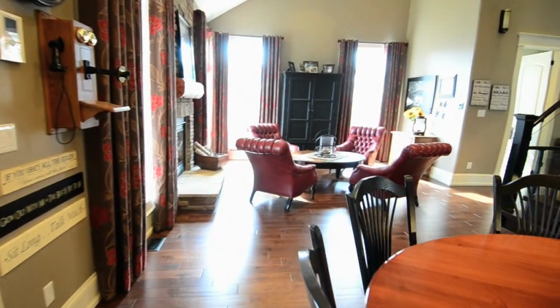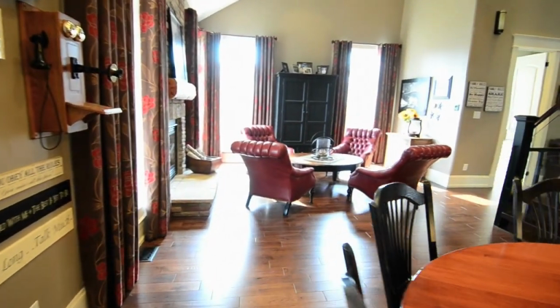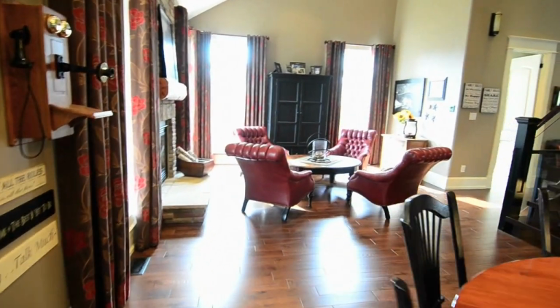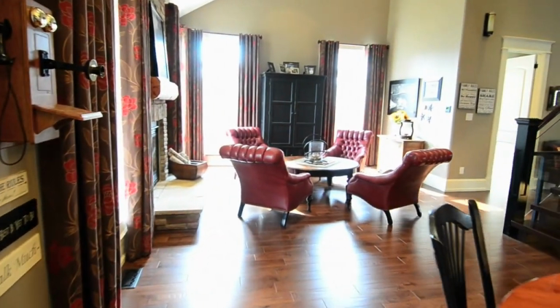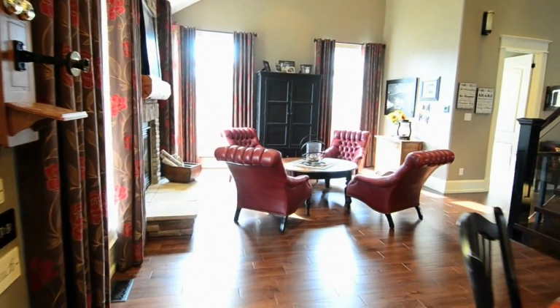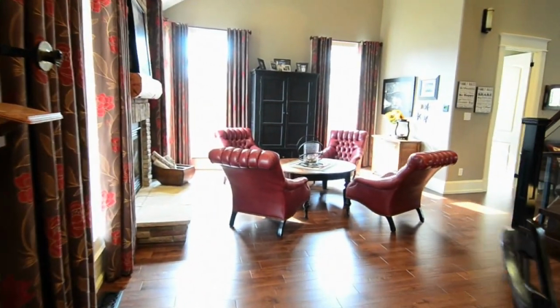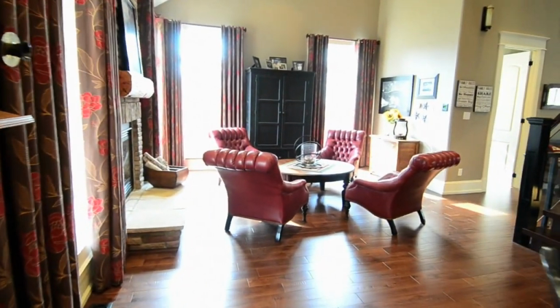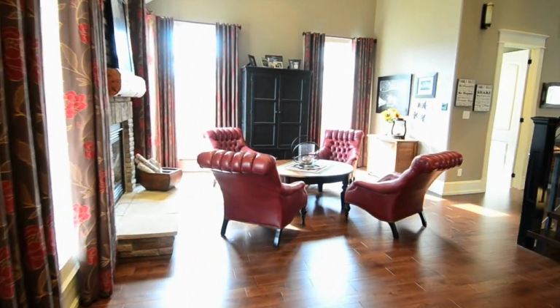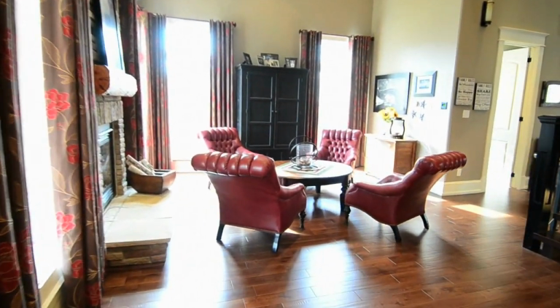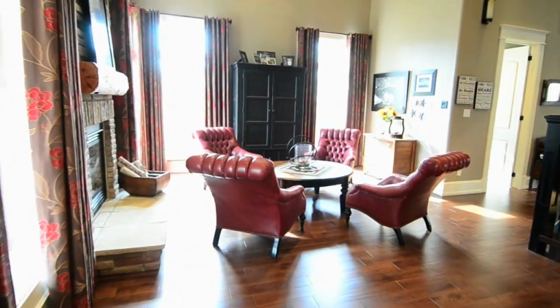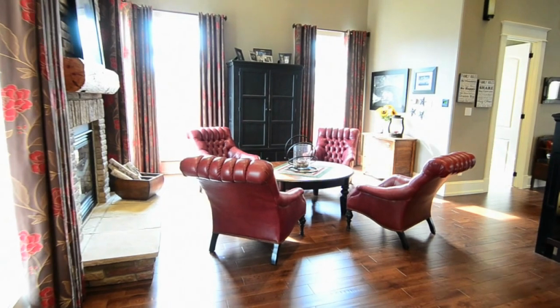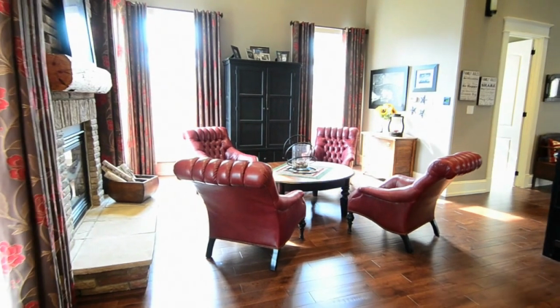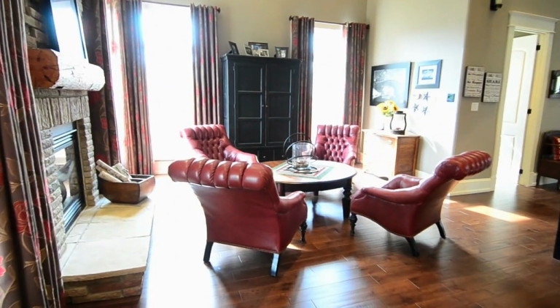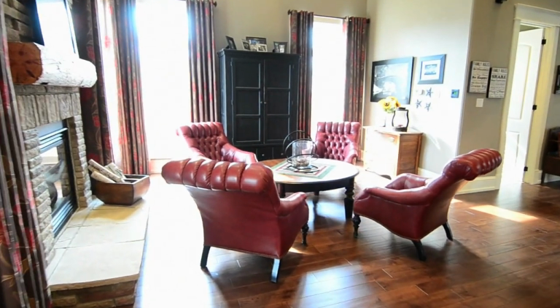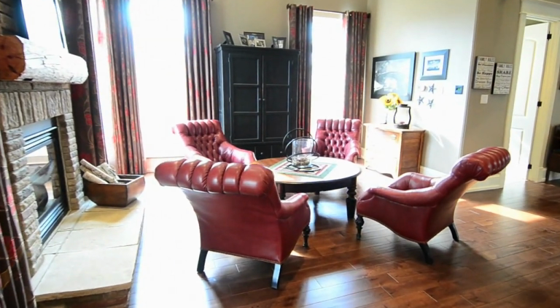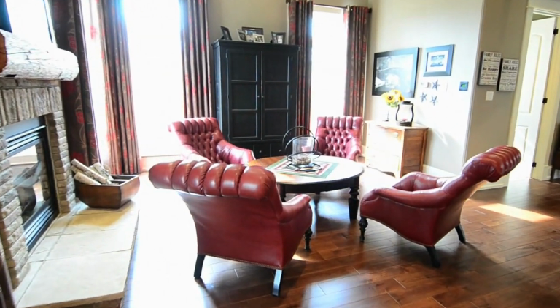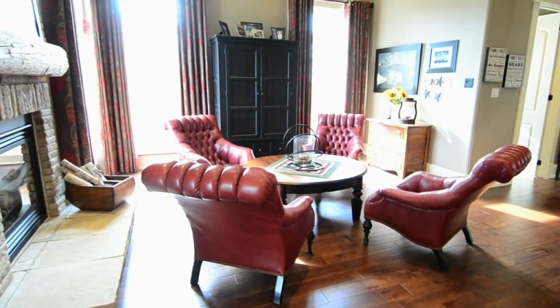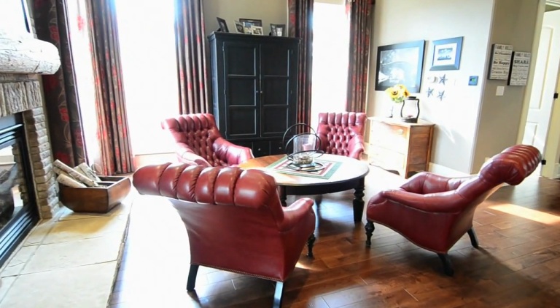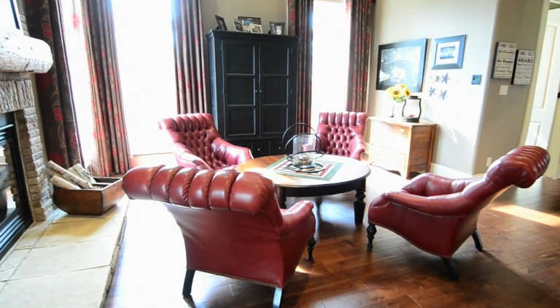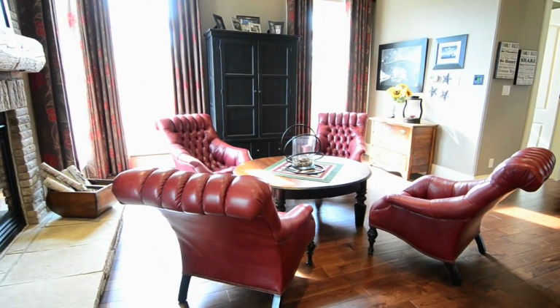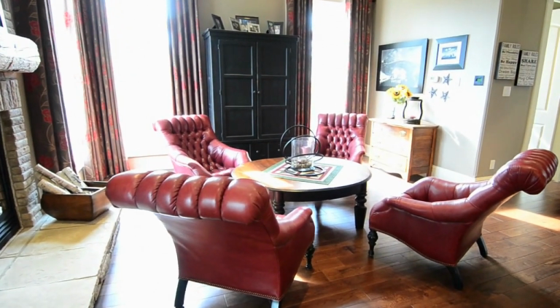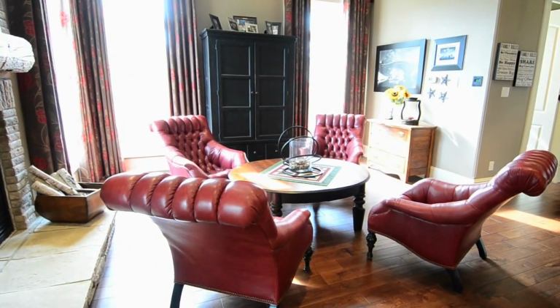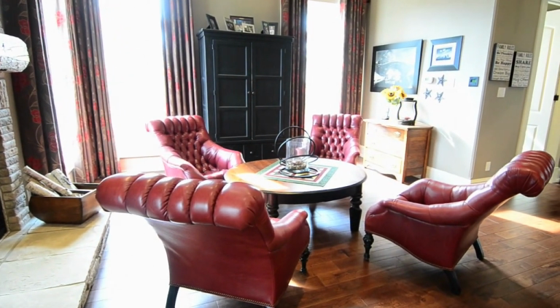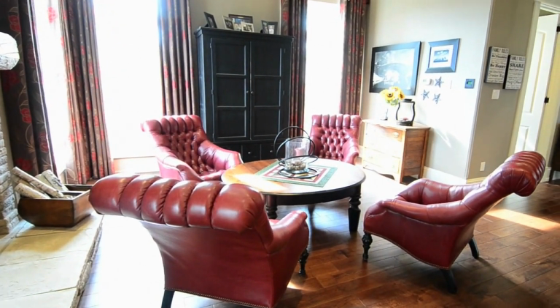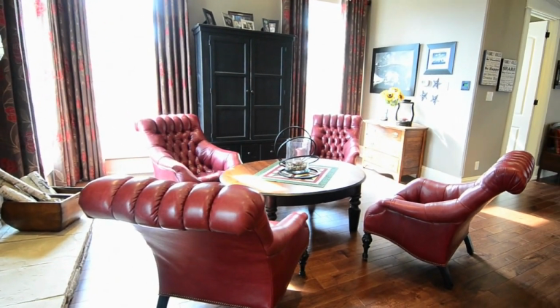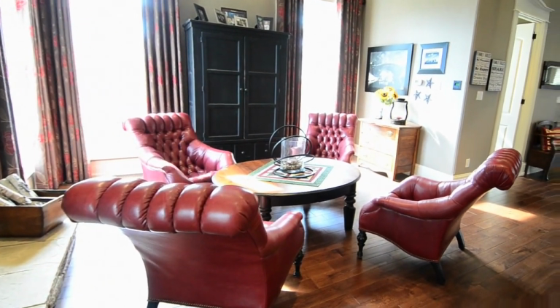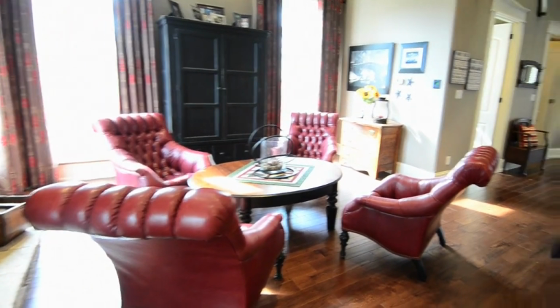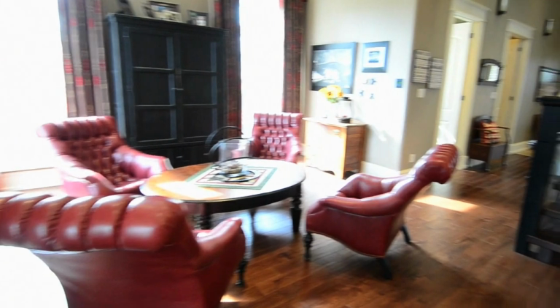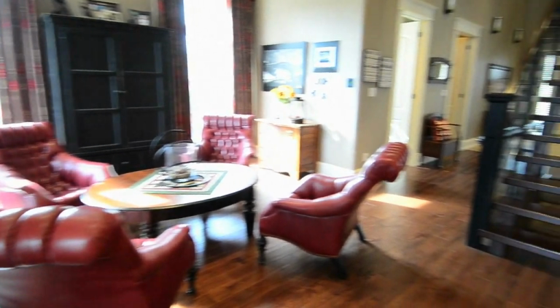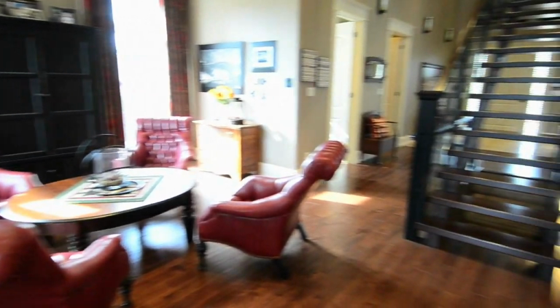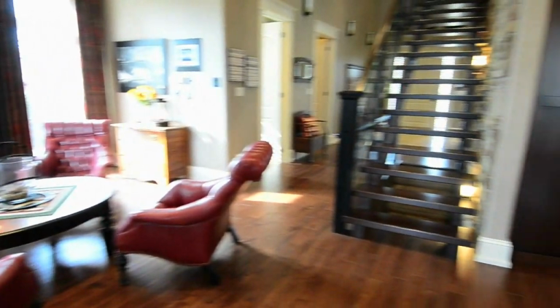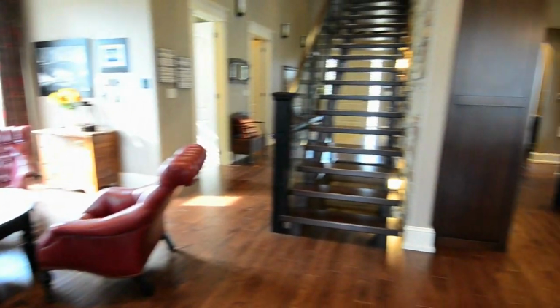With a 10-foot vaulted ceiling, the living room is bathed in natural sunlight, and its brick-enclosed gas fireplace adds extra warmth and coziness.